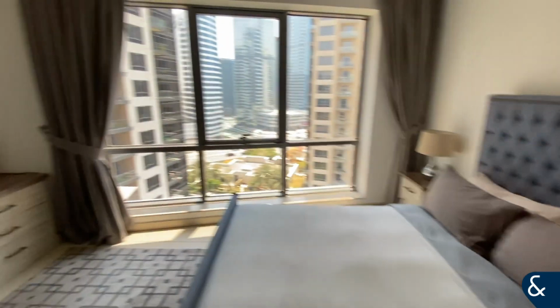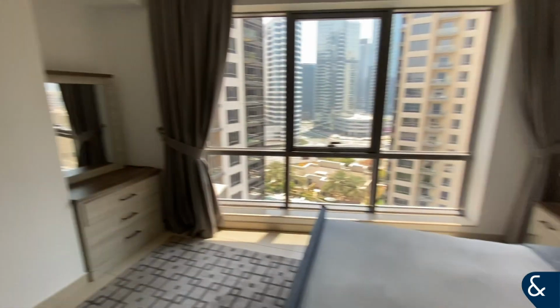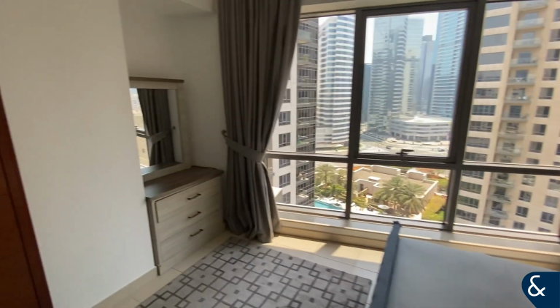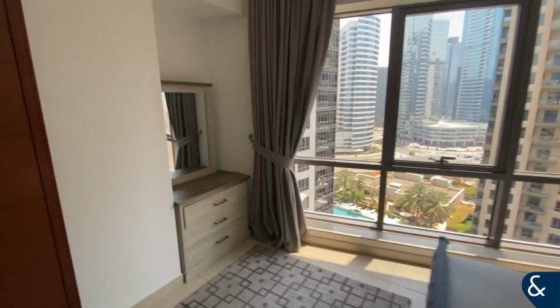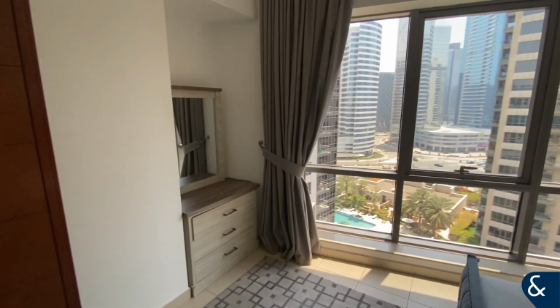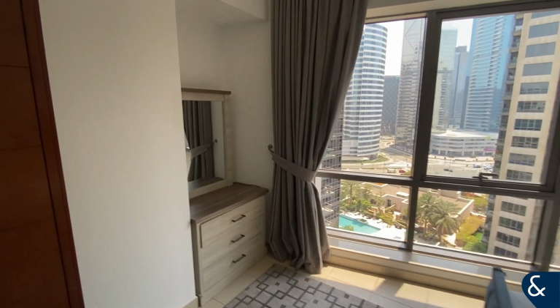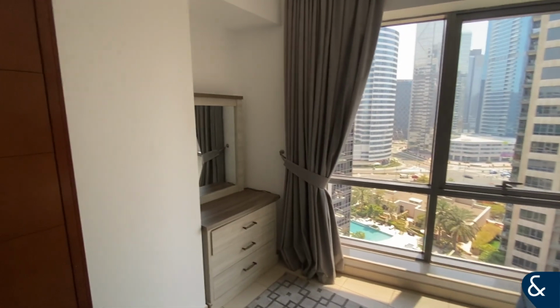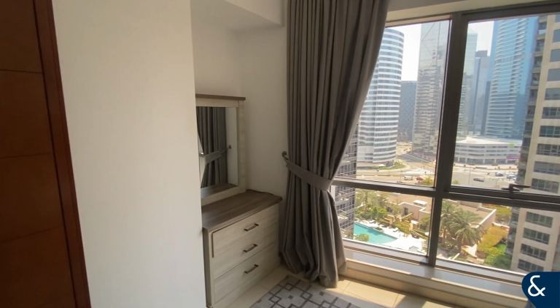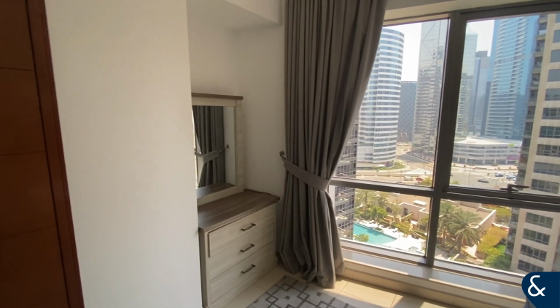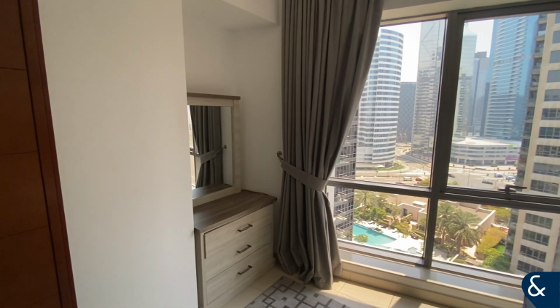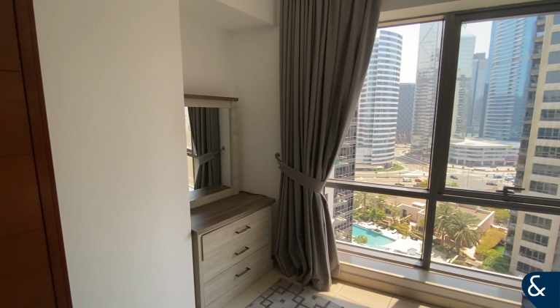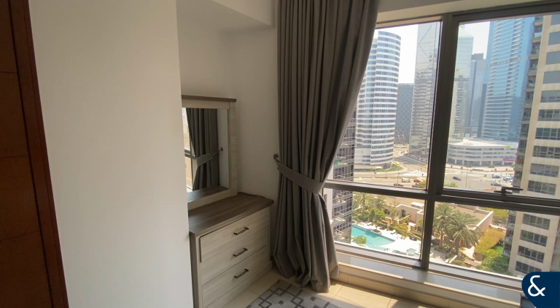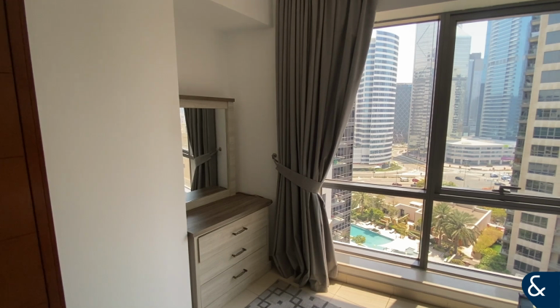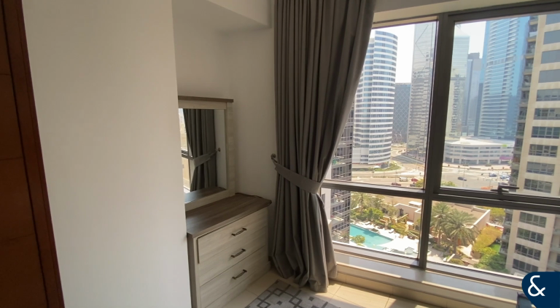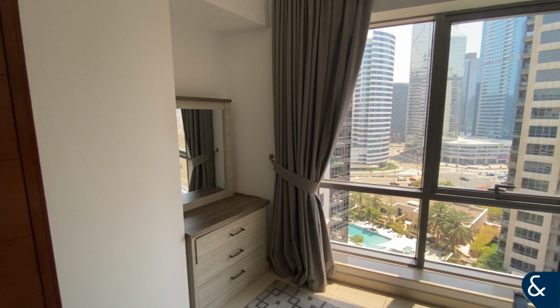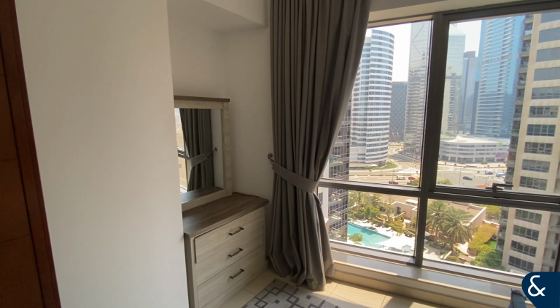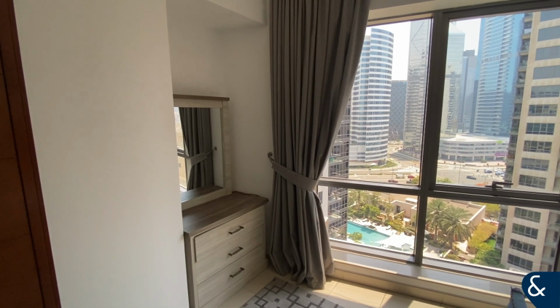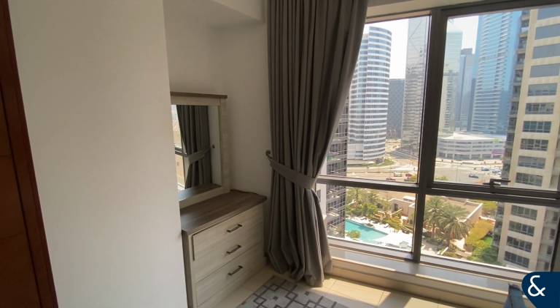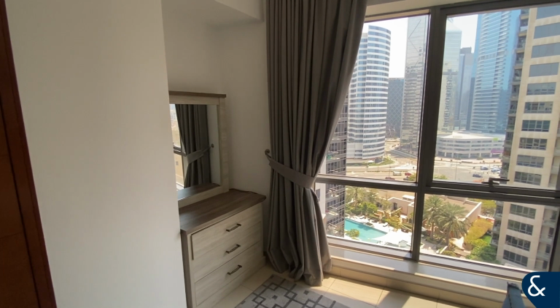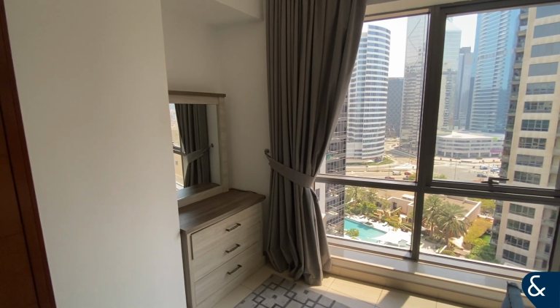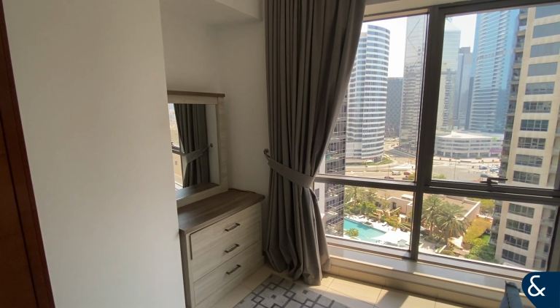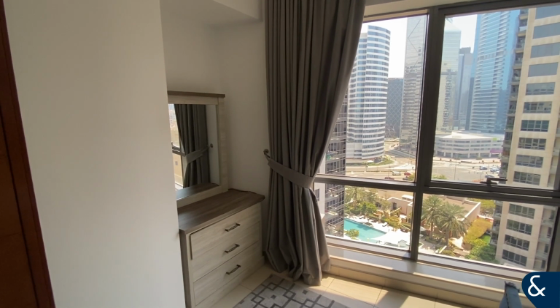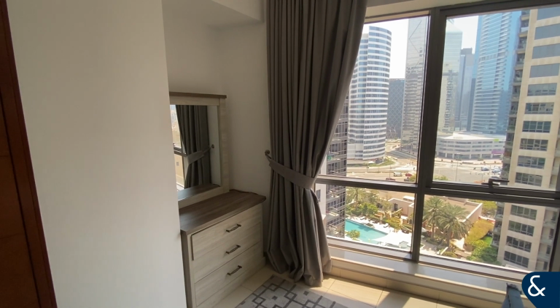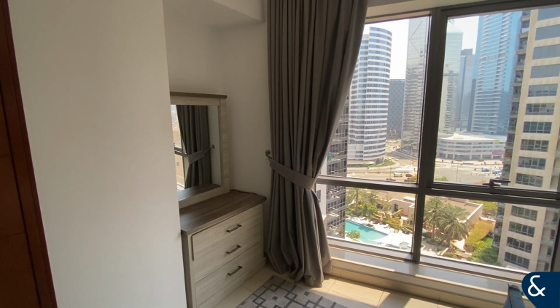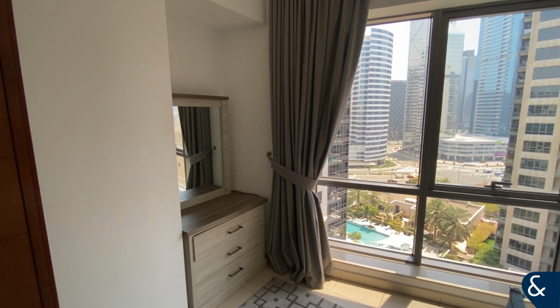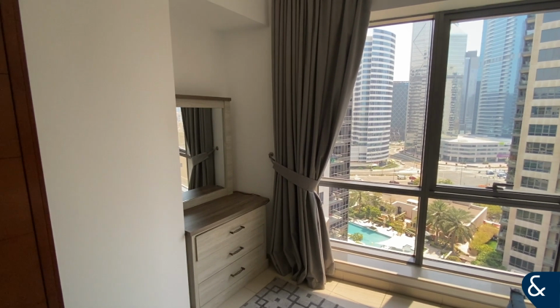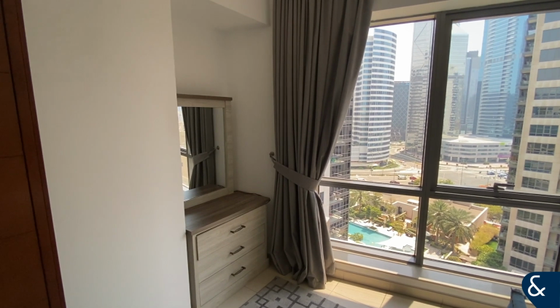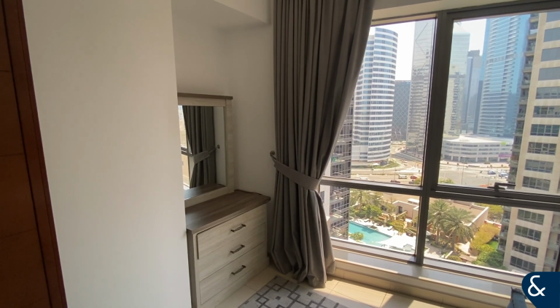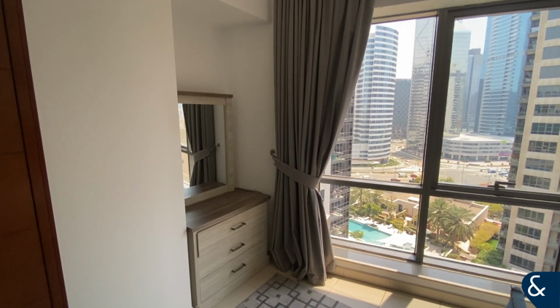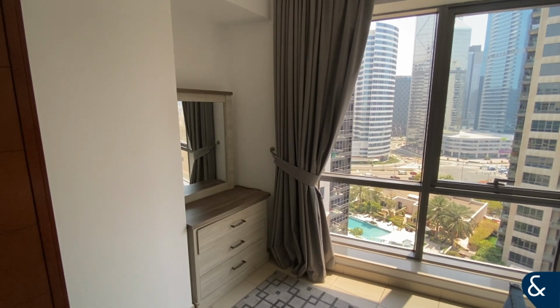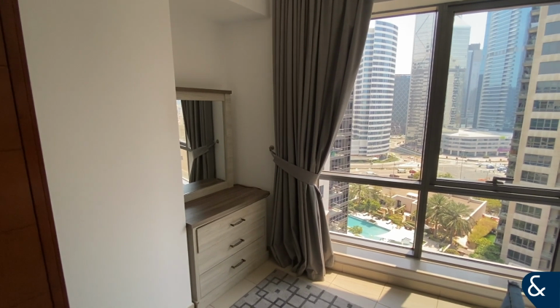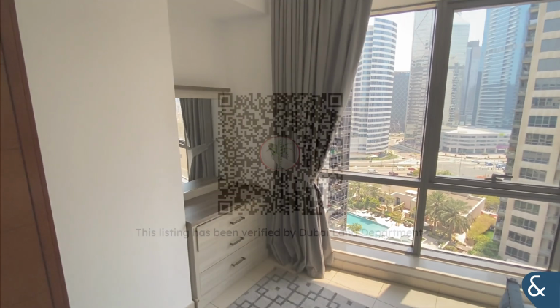For more information on this property please contact plus 971 58 58 221 44. Thank you.